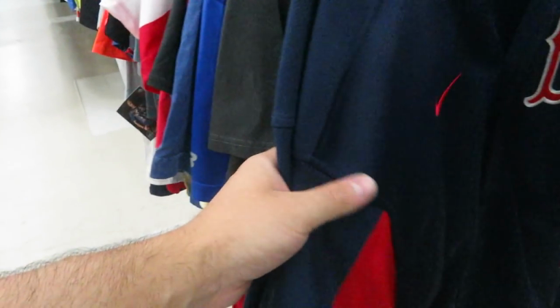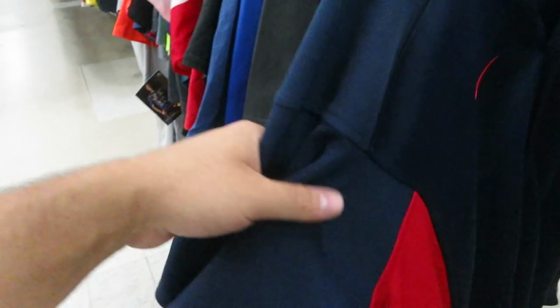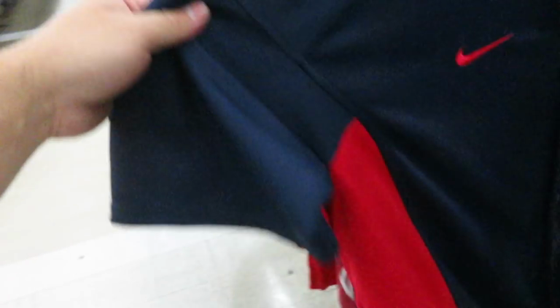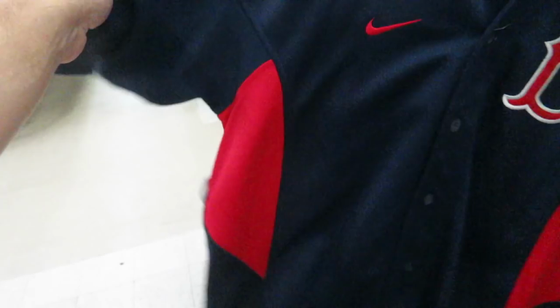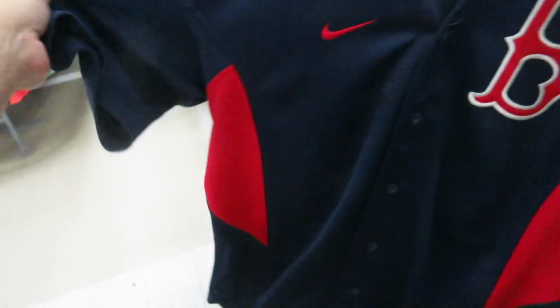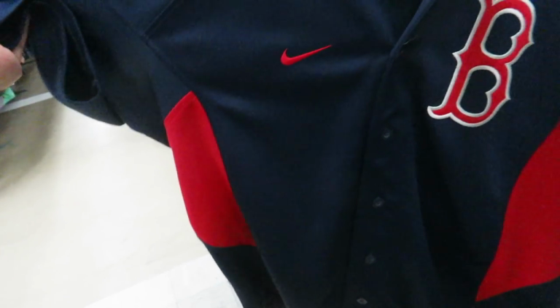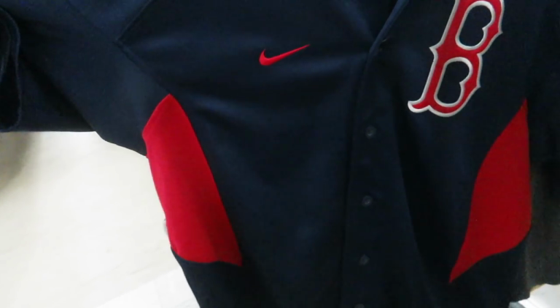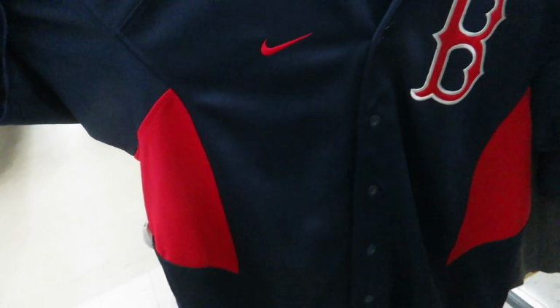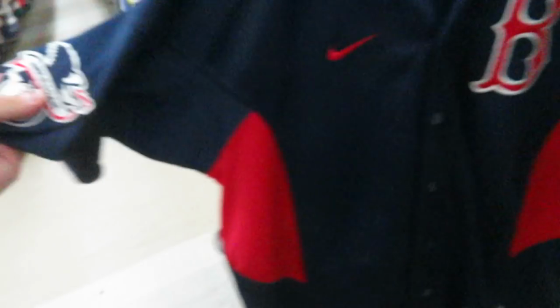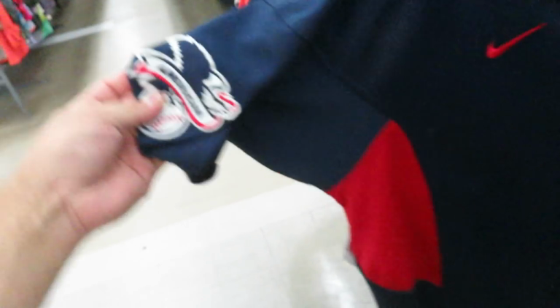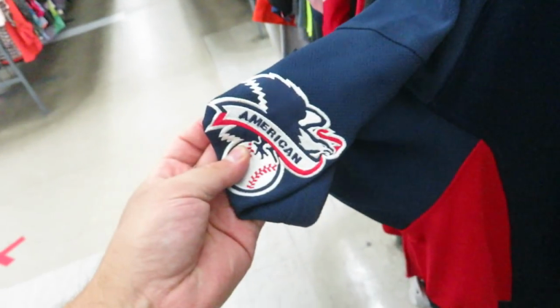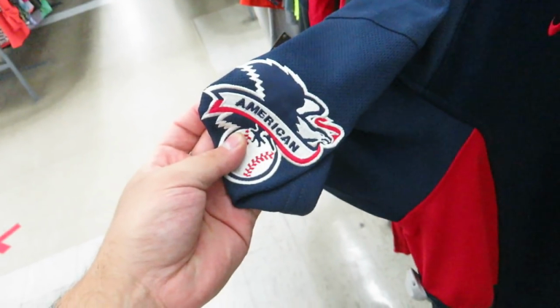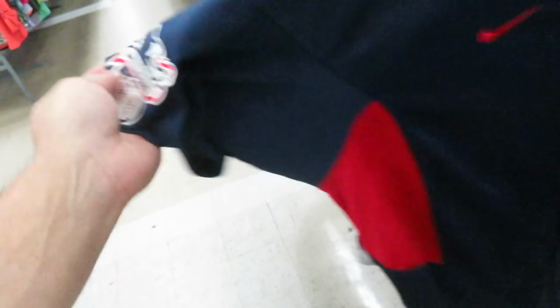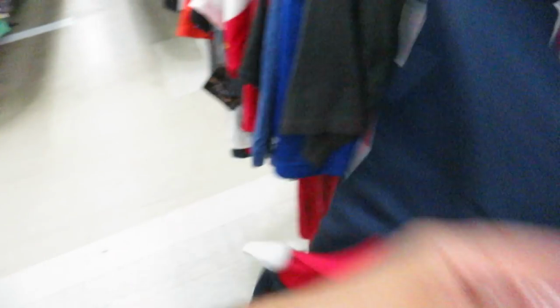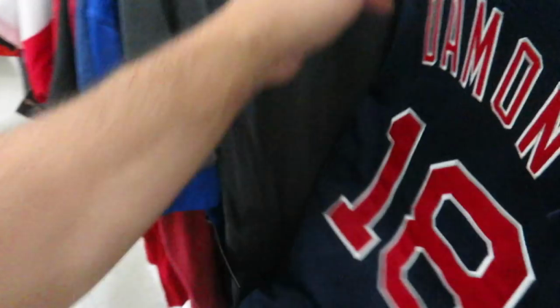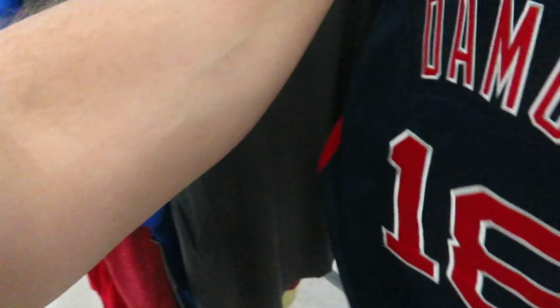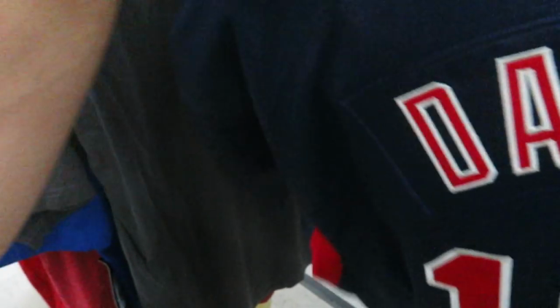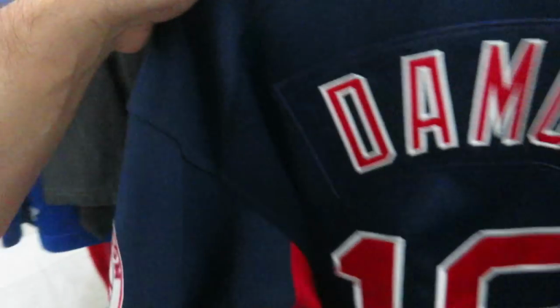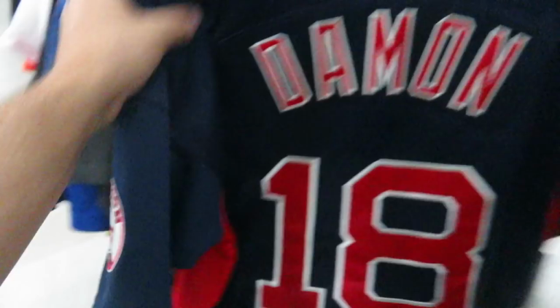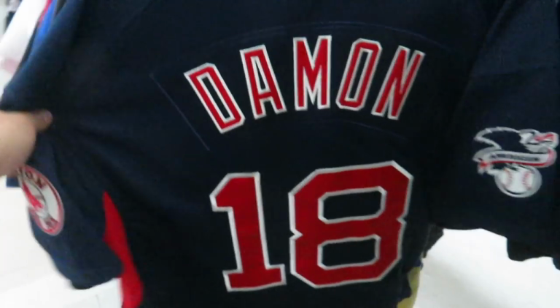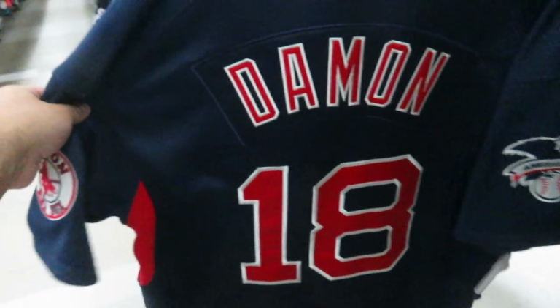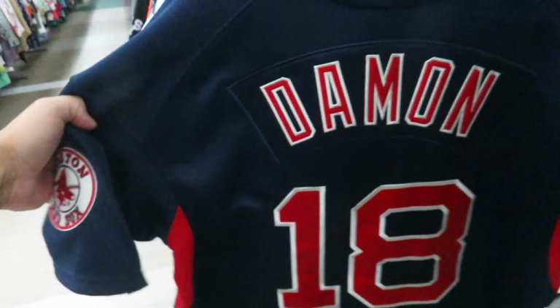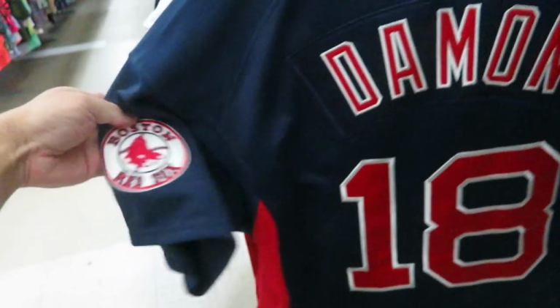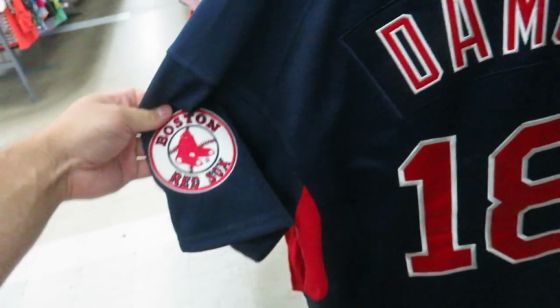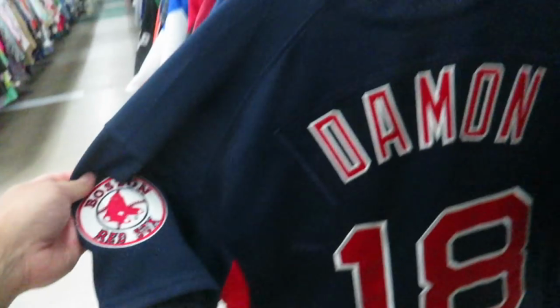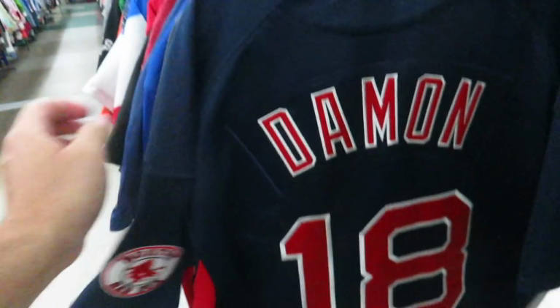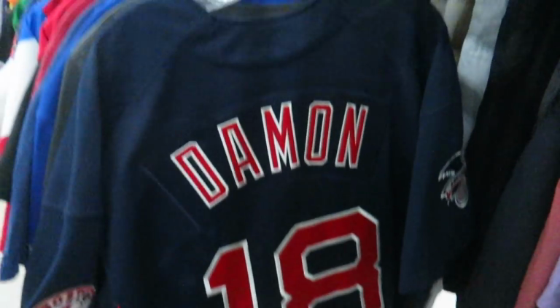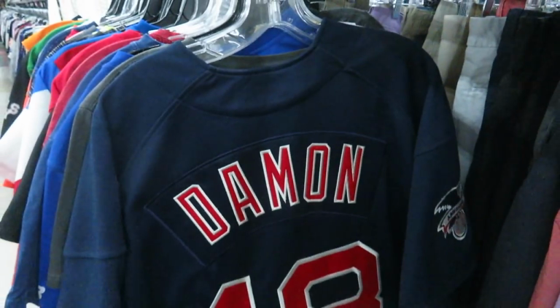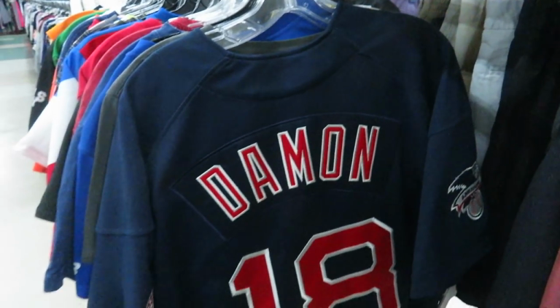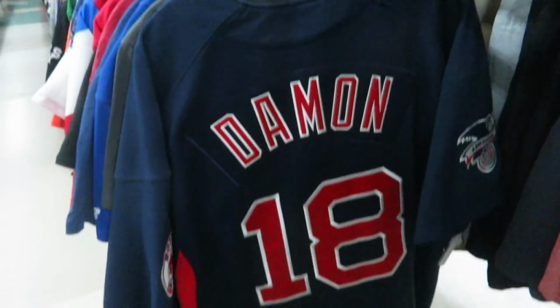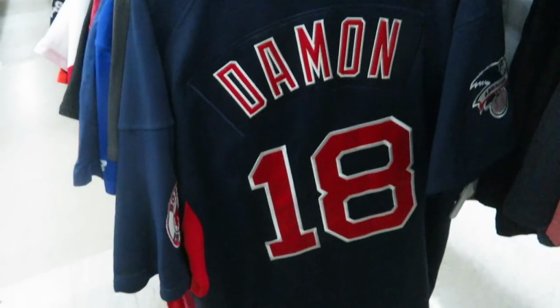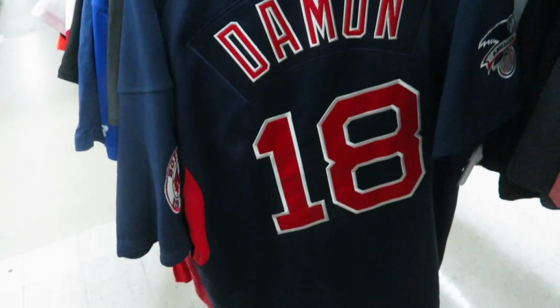For $17 I found the Nike Boston Red Sox Damon jersey, number 18. They want $17 bucks for that one.